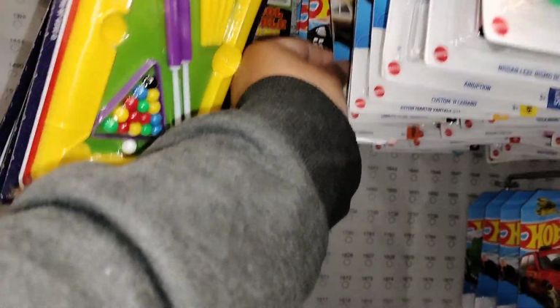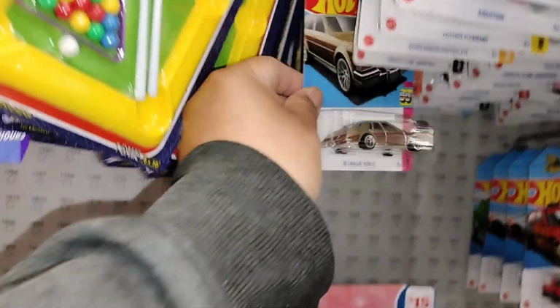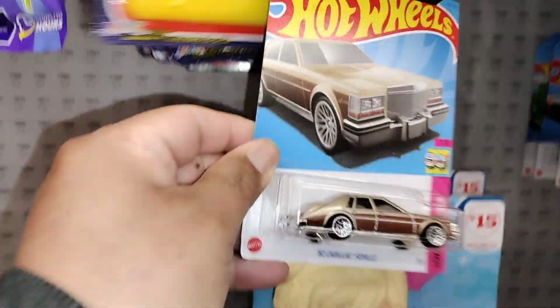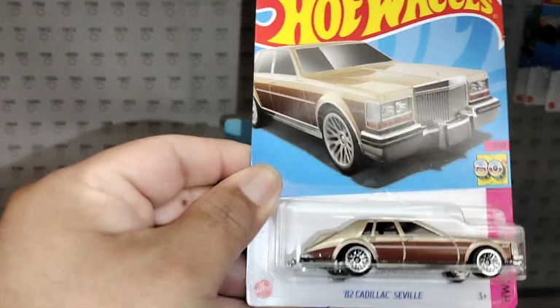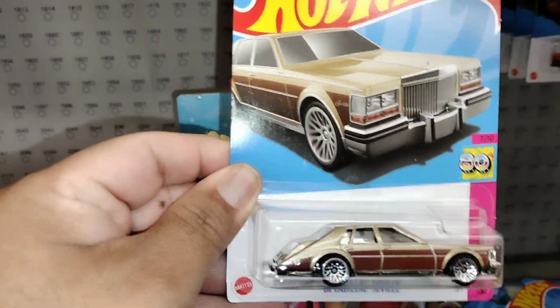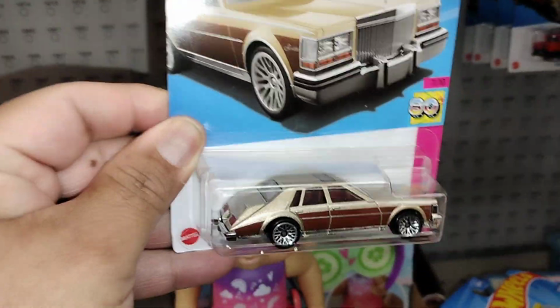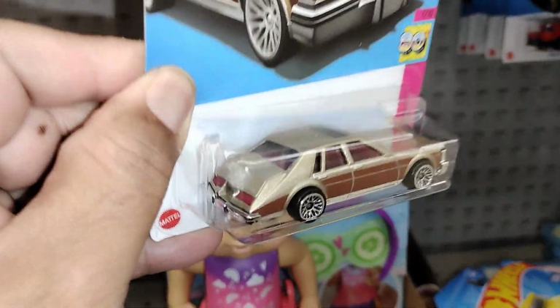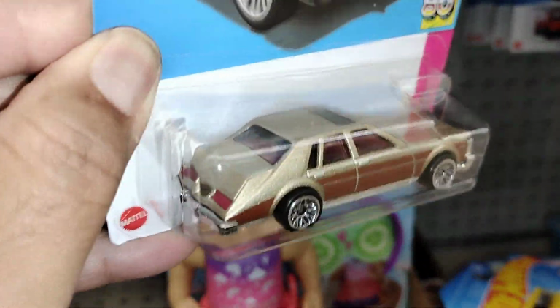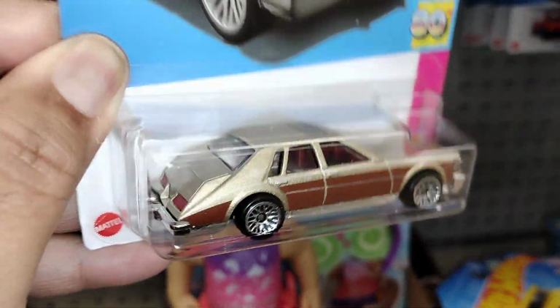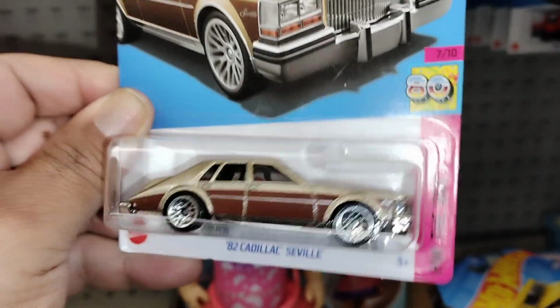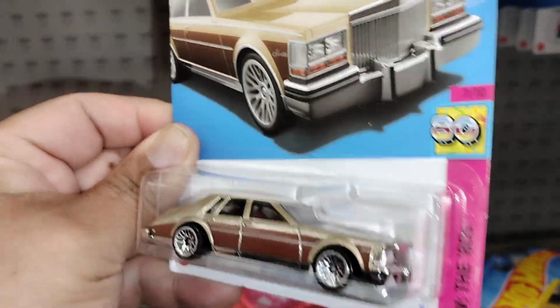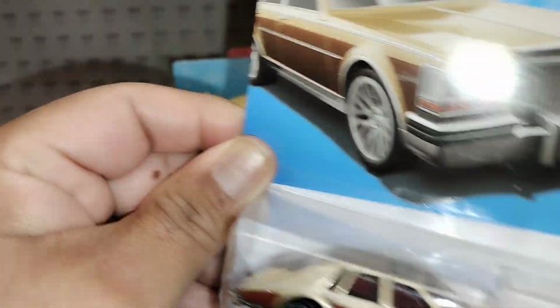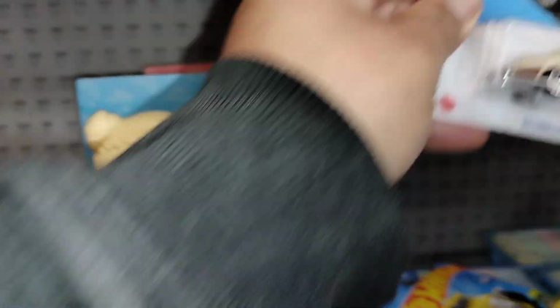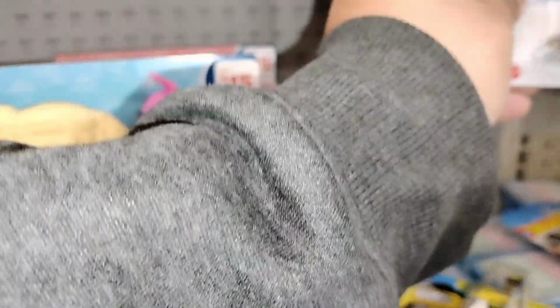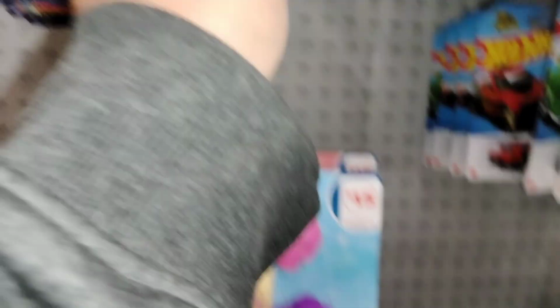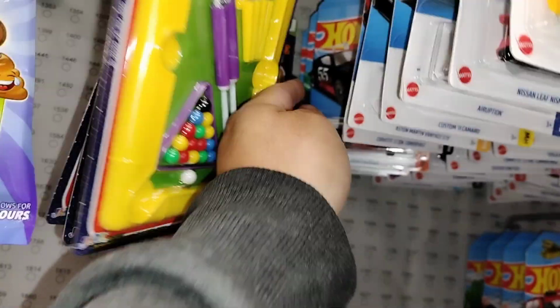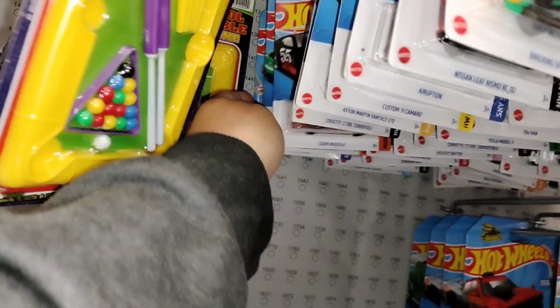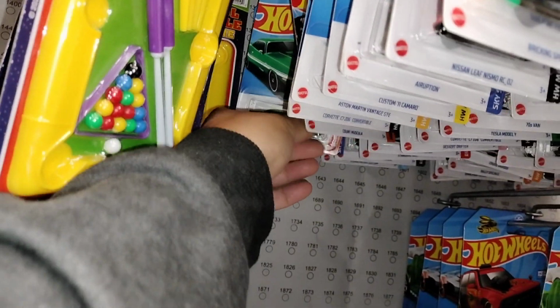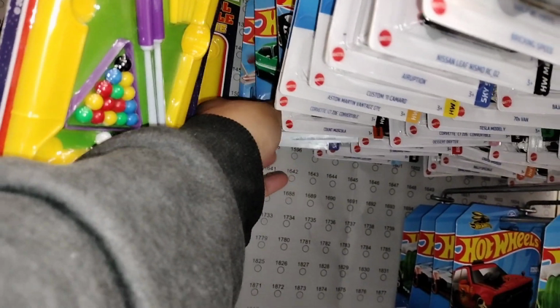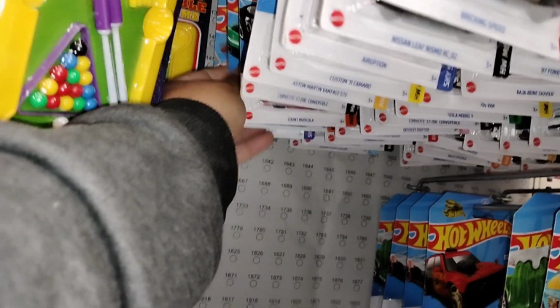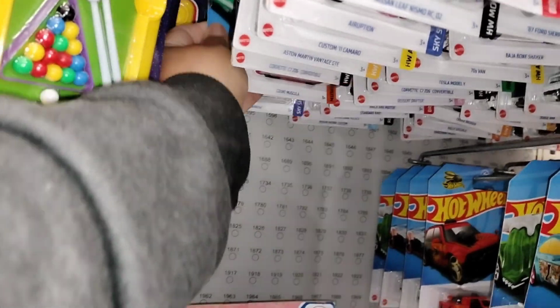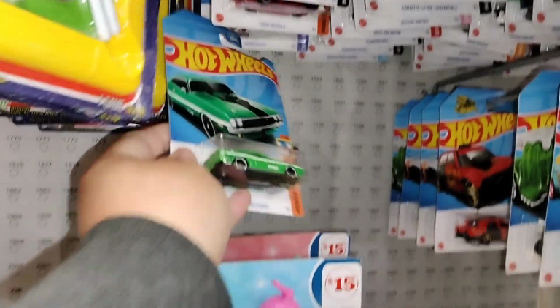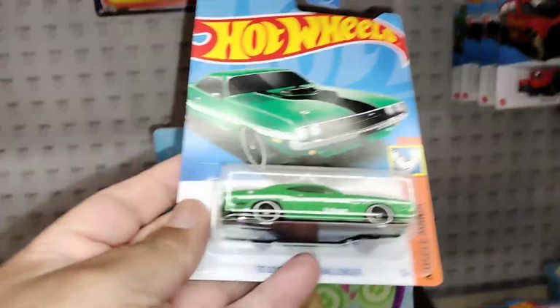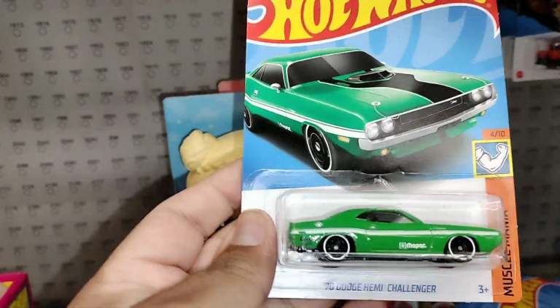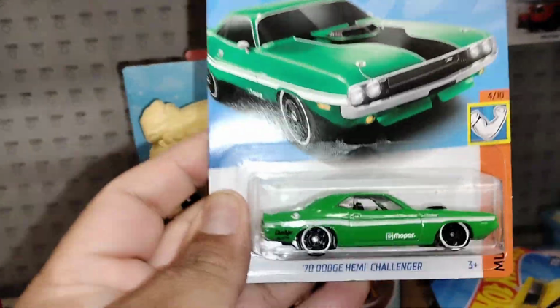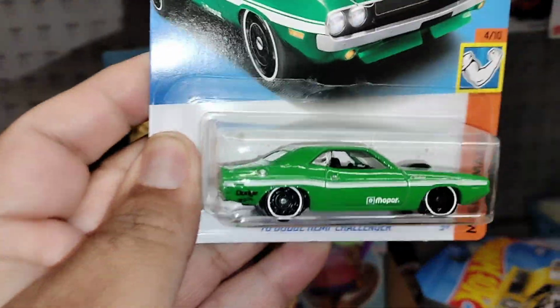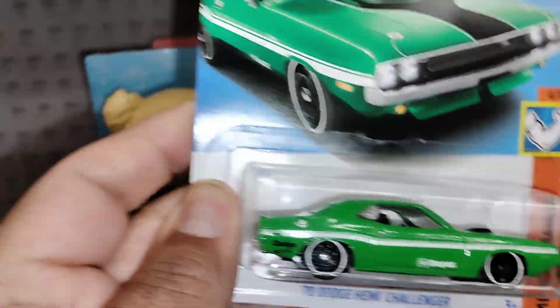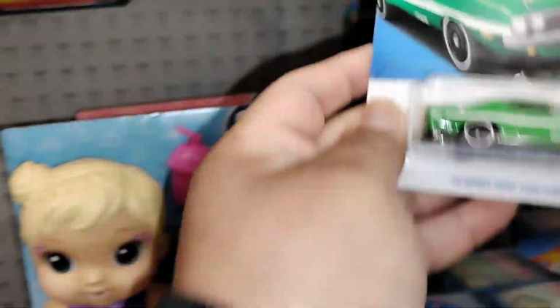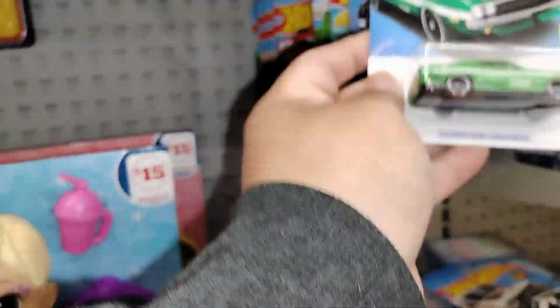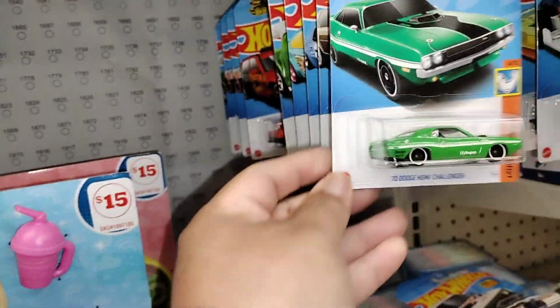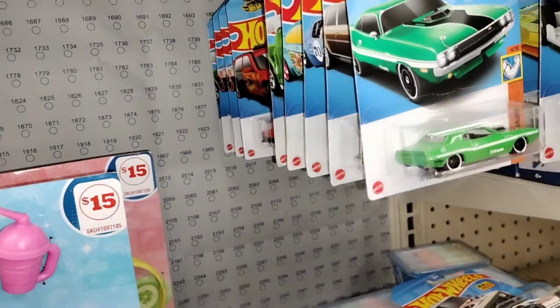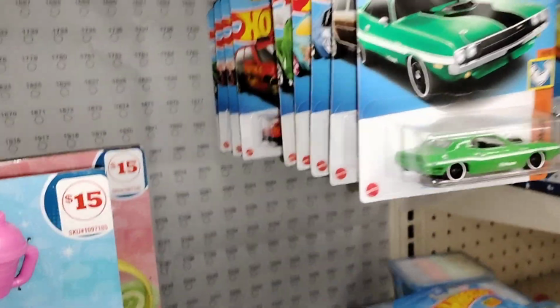The pimp ride — this is a pimp ride right here, the Caddy, that's a nice one, yo. This is also my favorite — the Challenger, that is sweet. That's sweet.